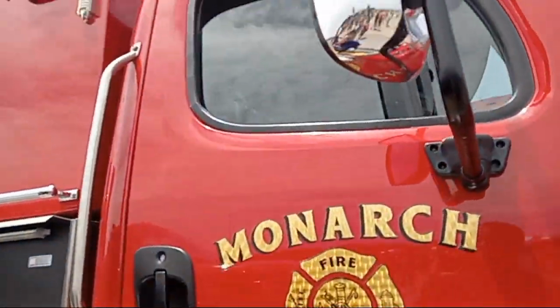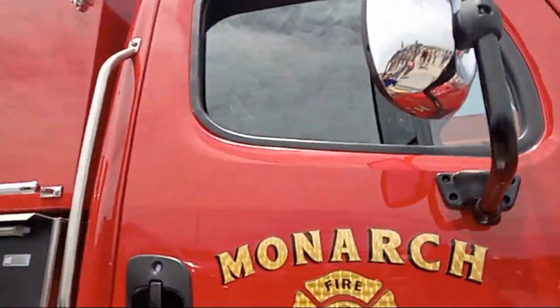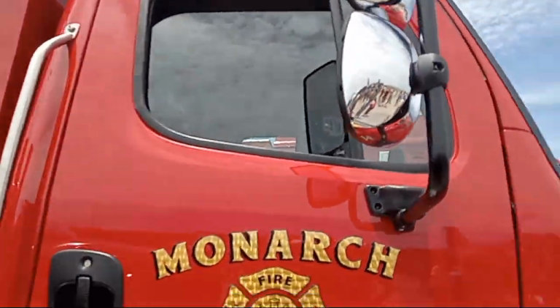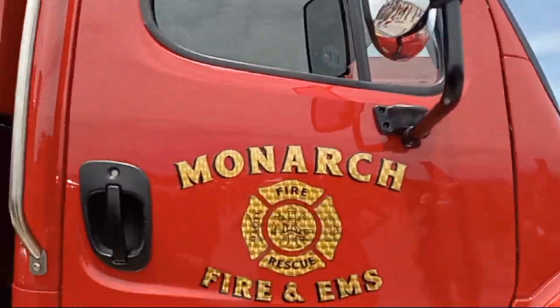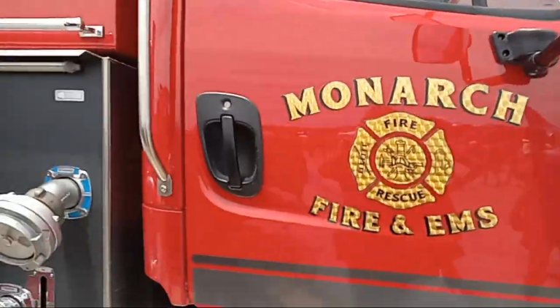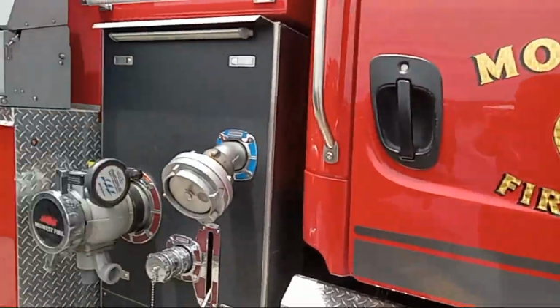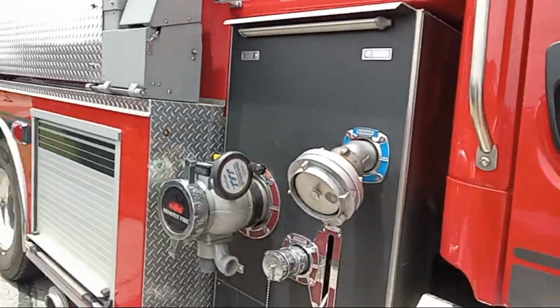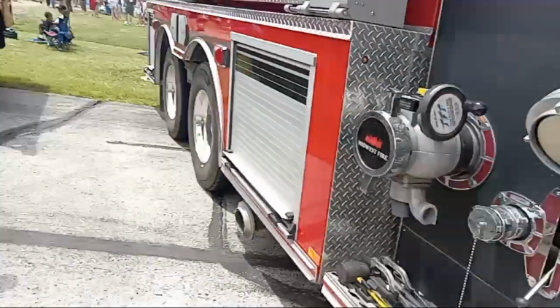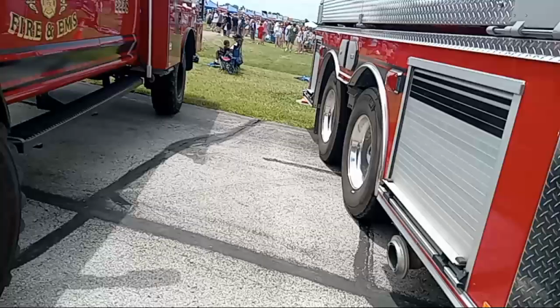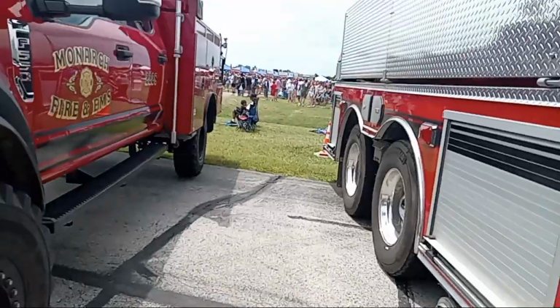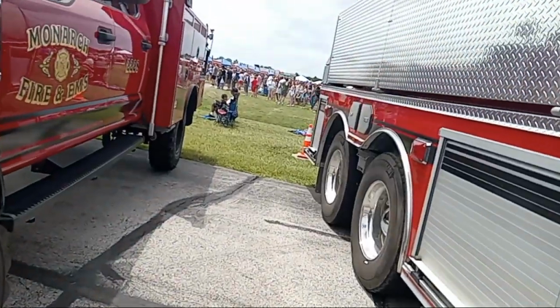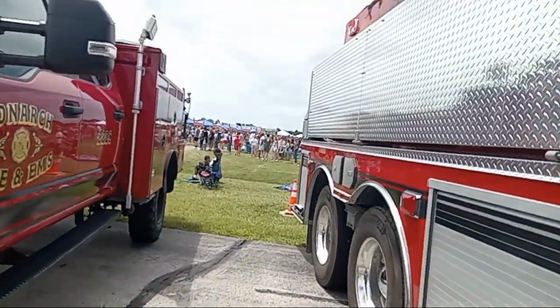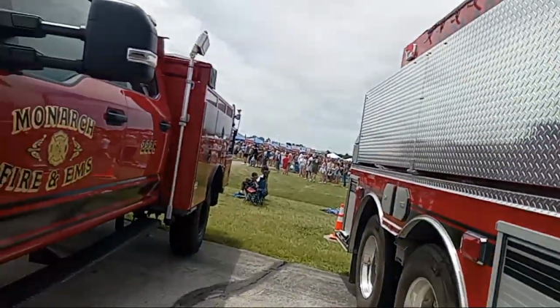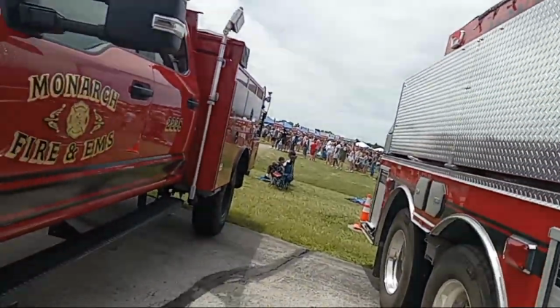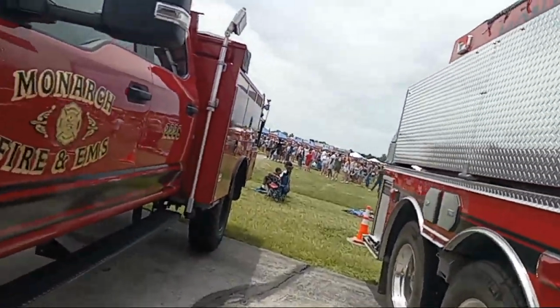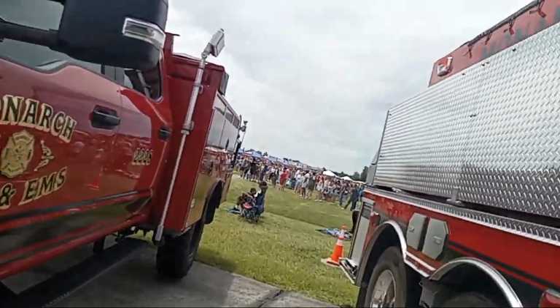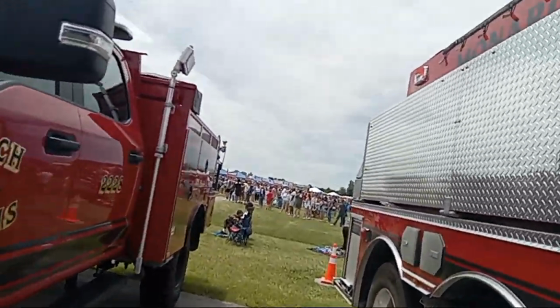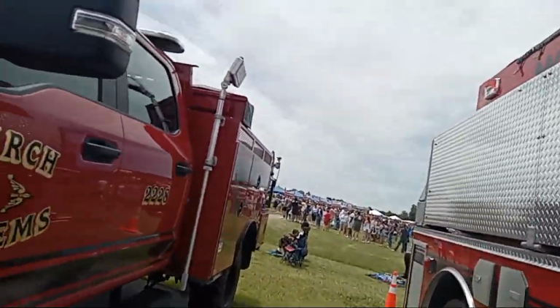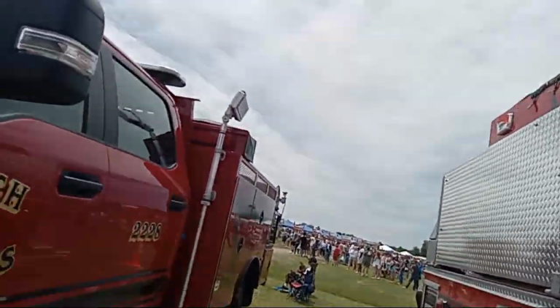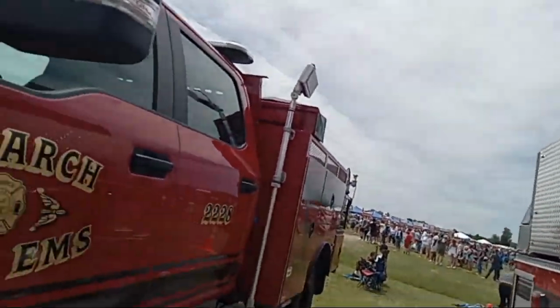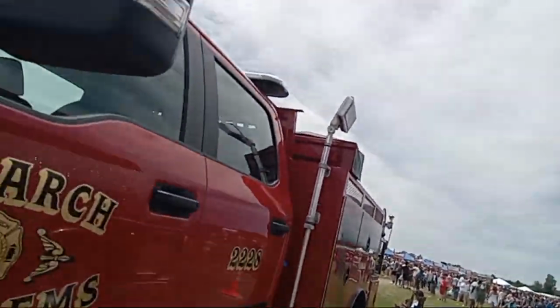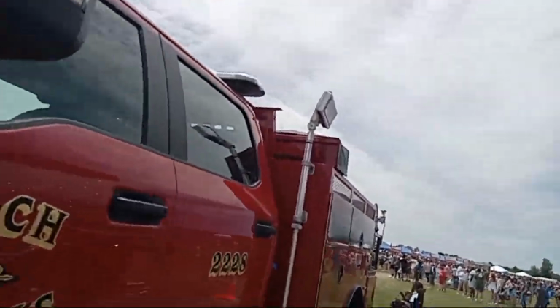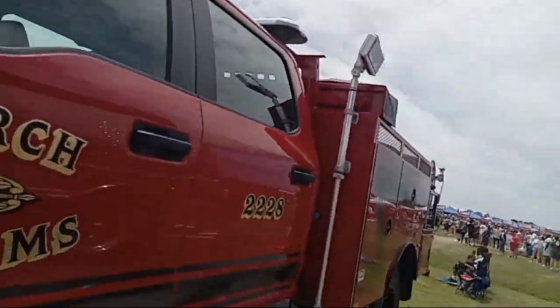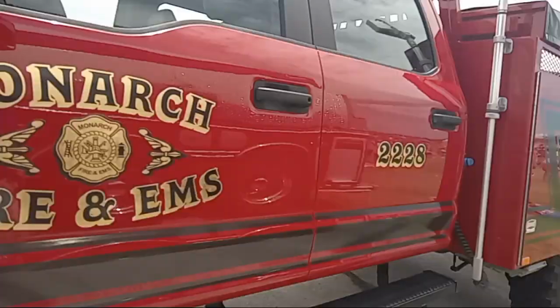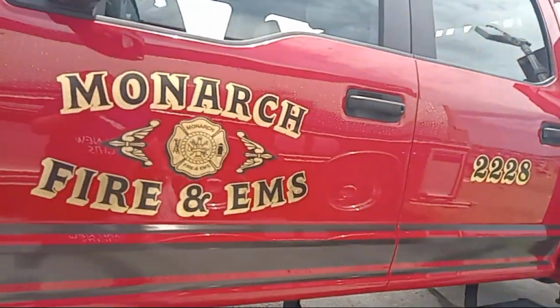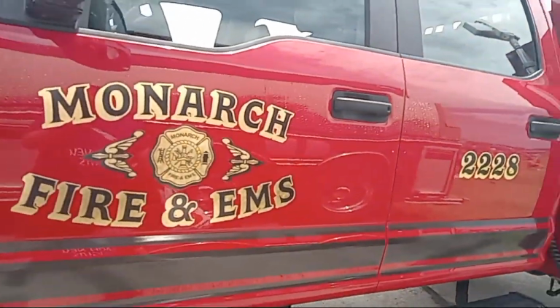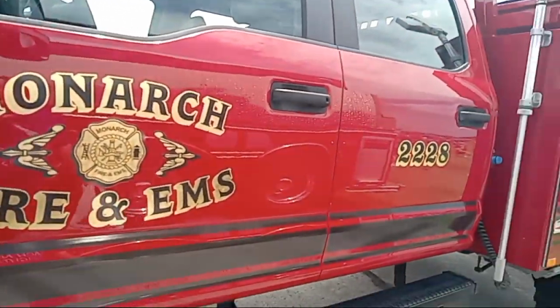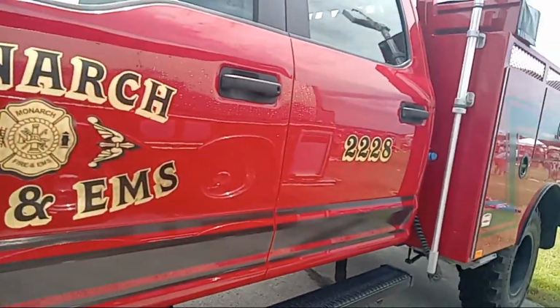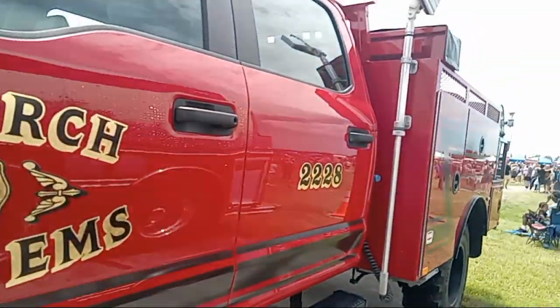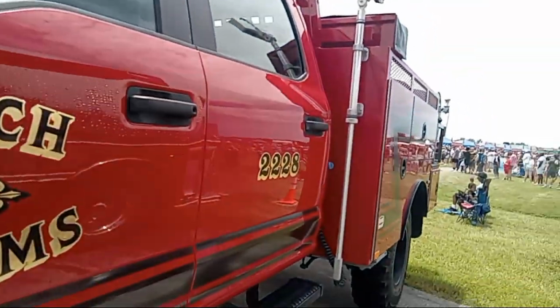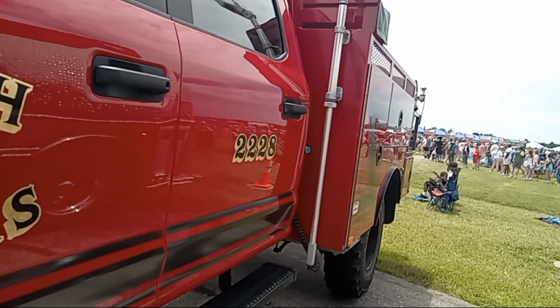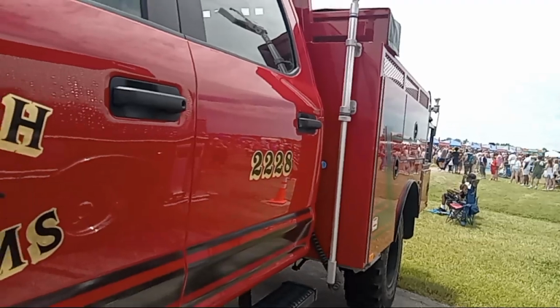Pretty cool, huh, guys? Now, mainly these are here for safety, but members of the crowd can have a look at them.